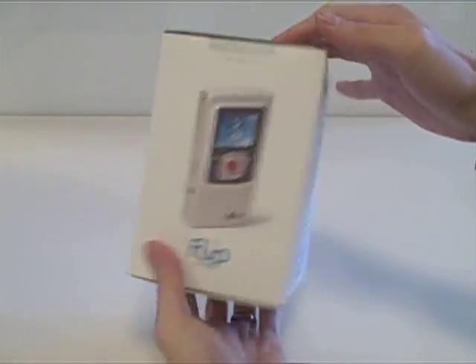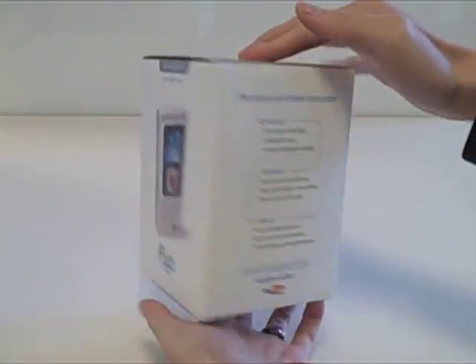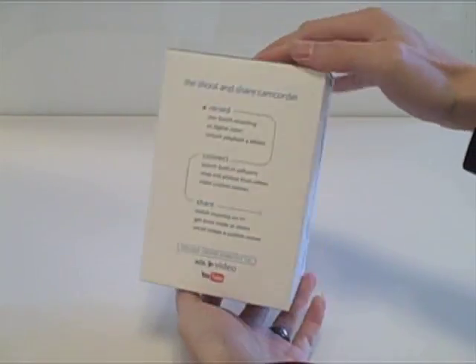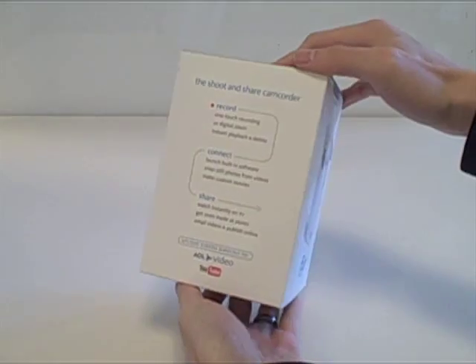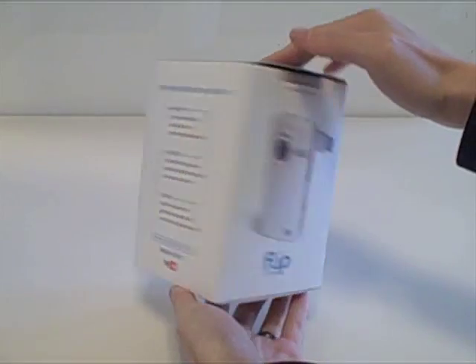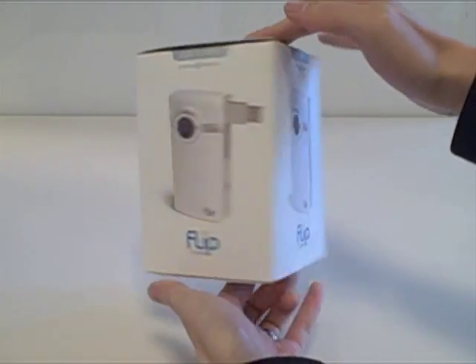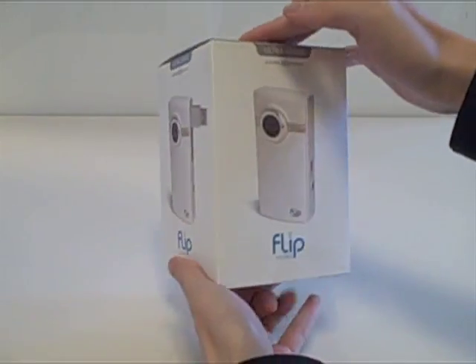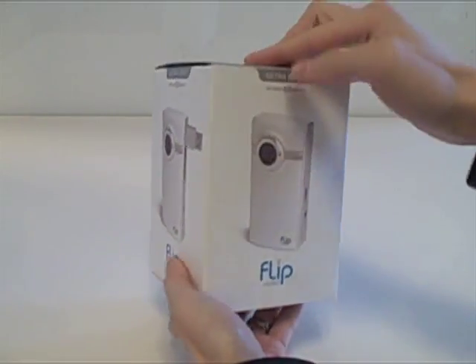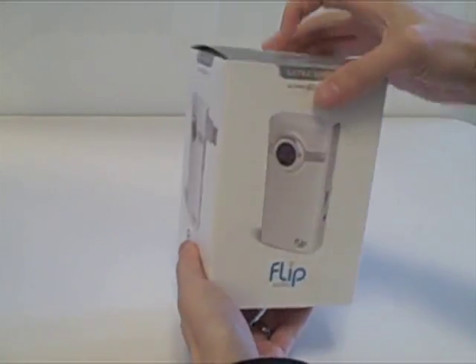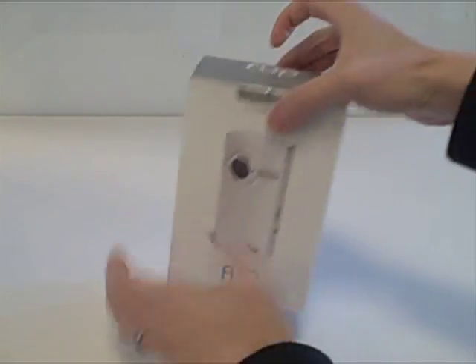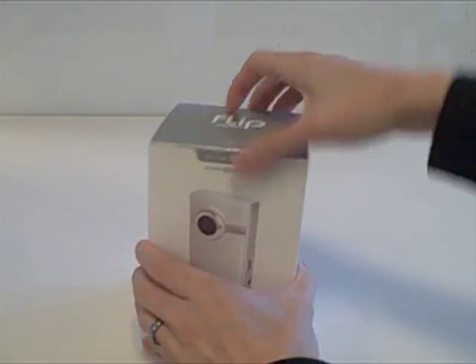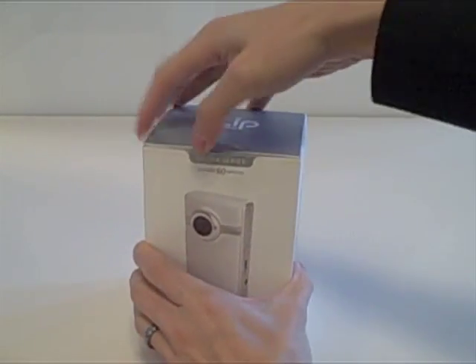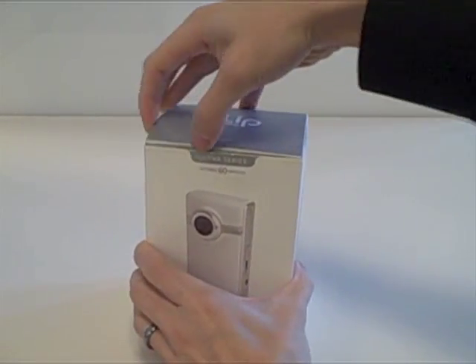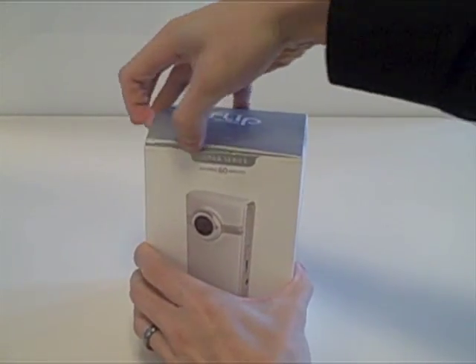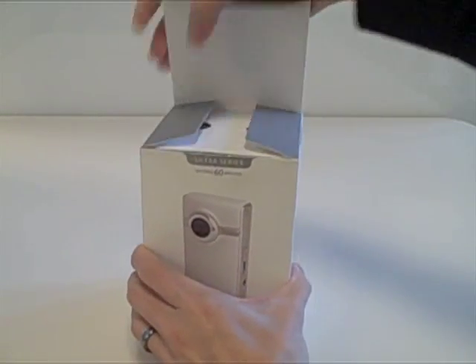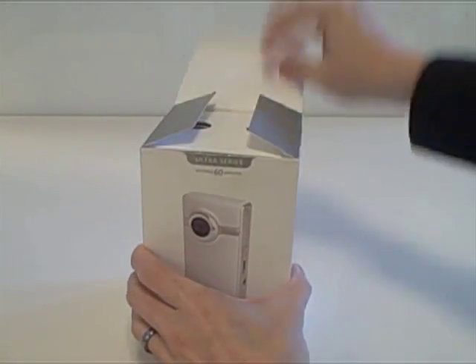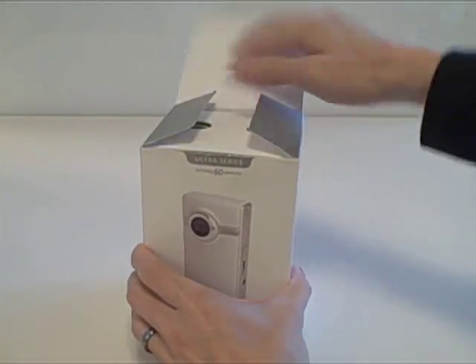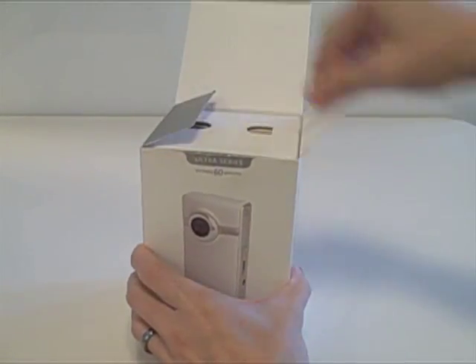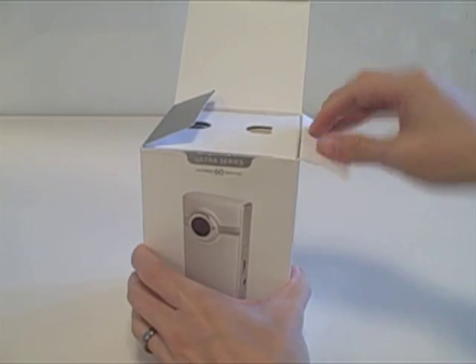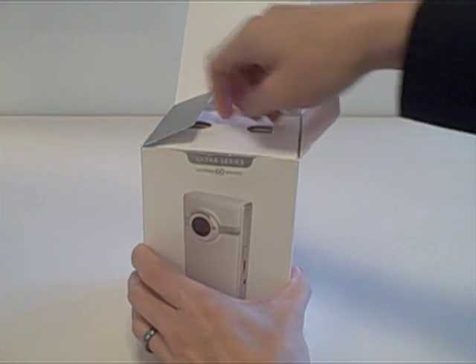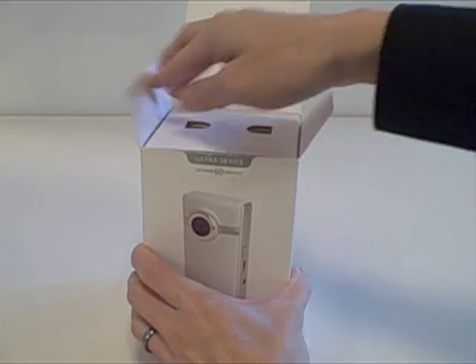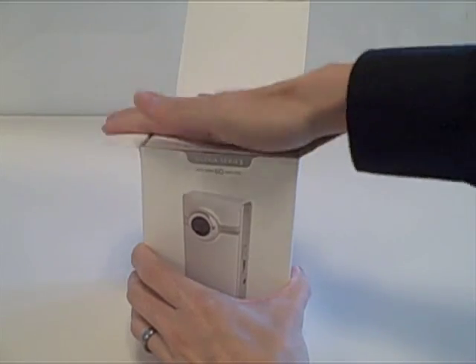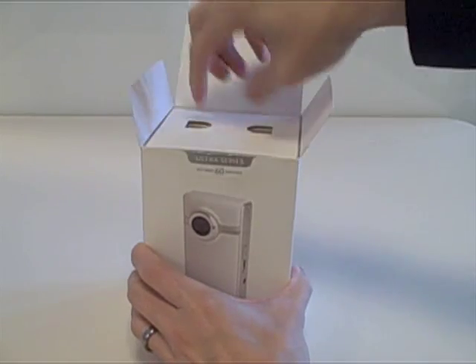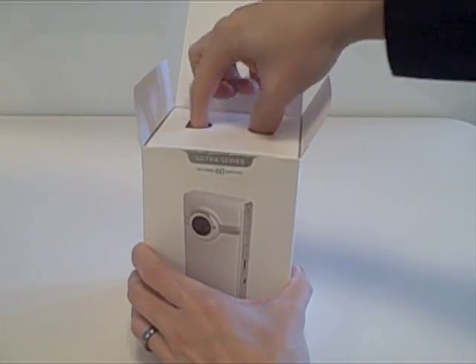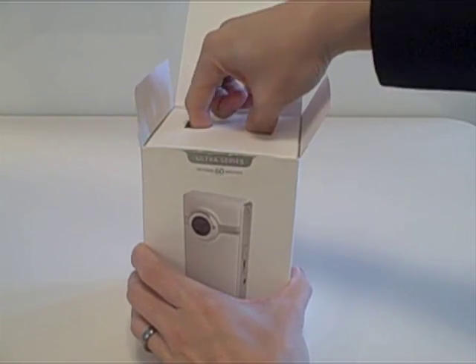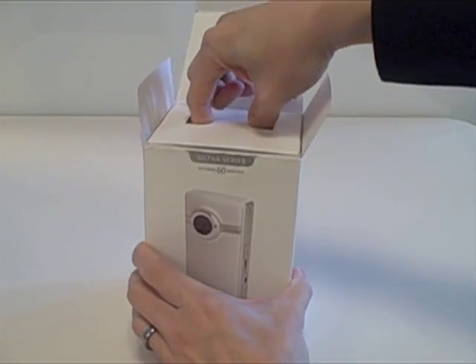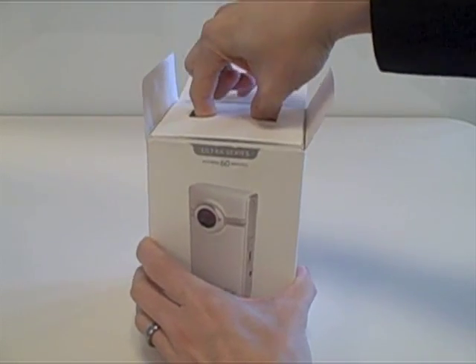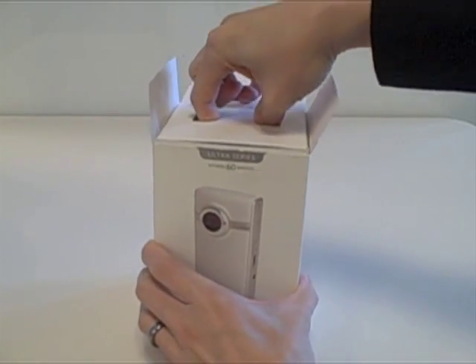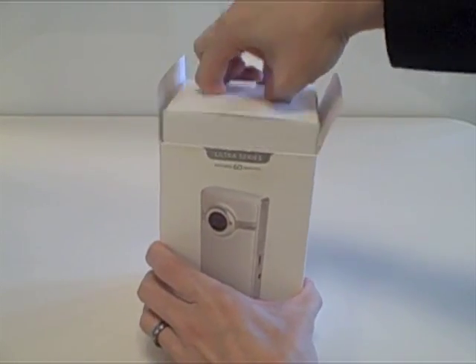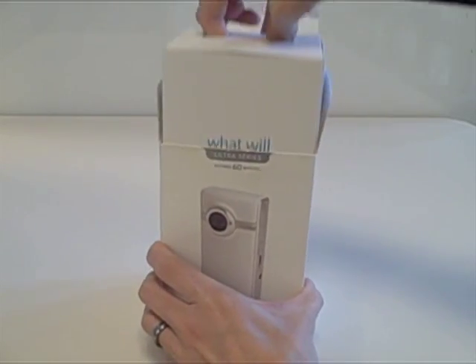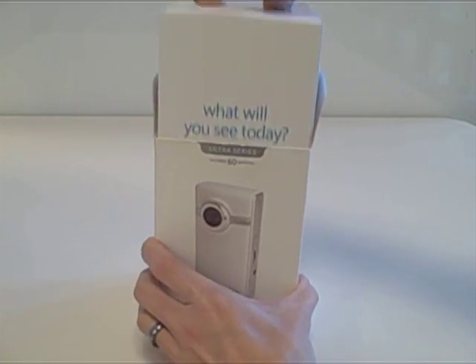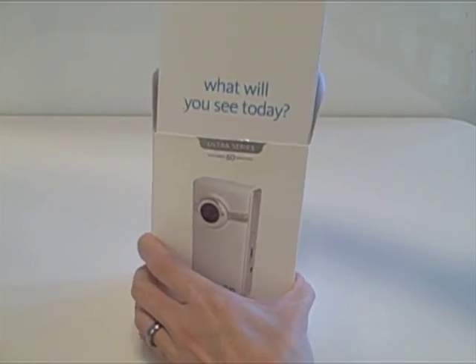Here's the box. See what's inside. Alright, nice packaging.